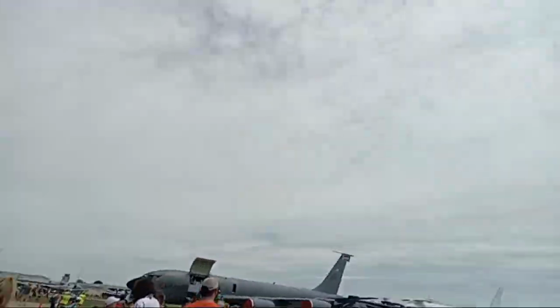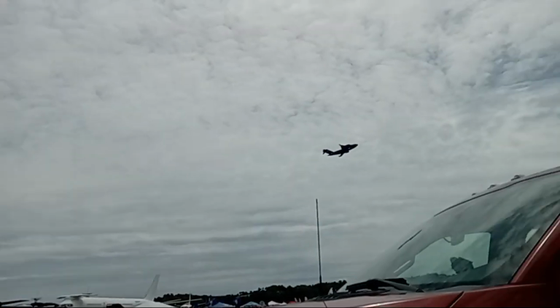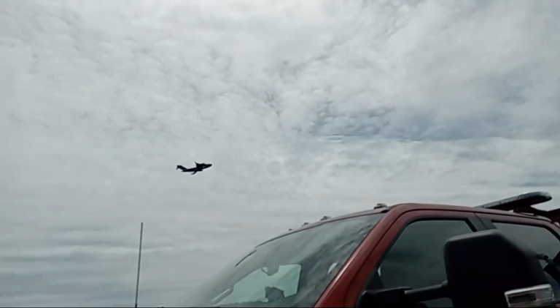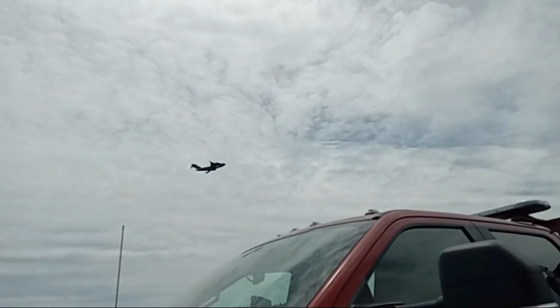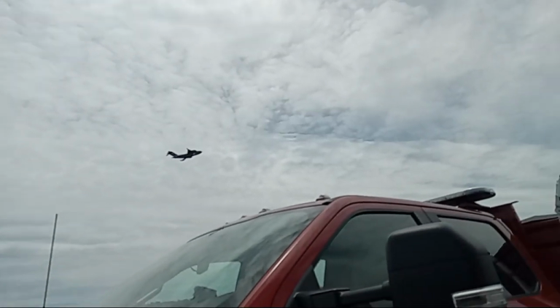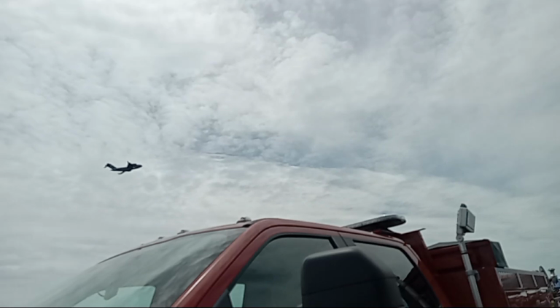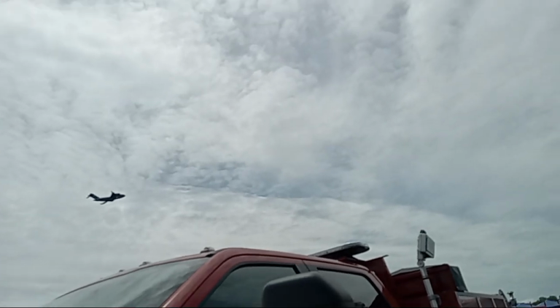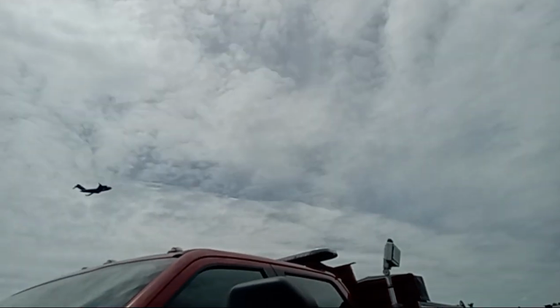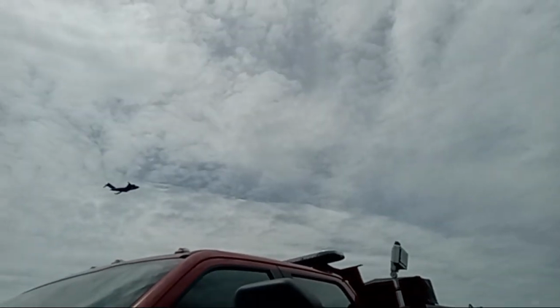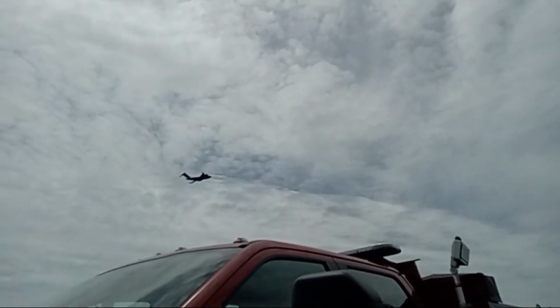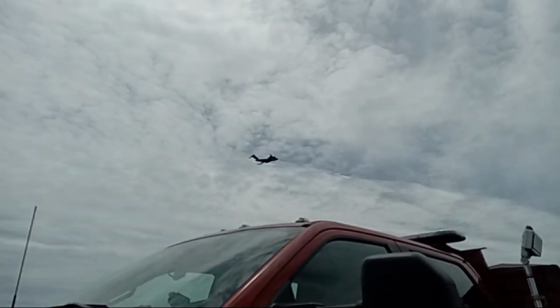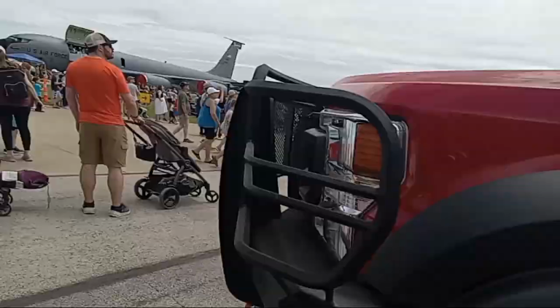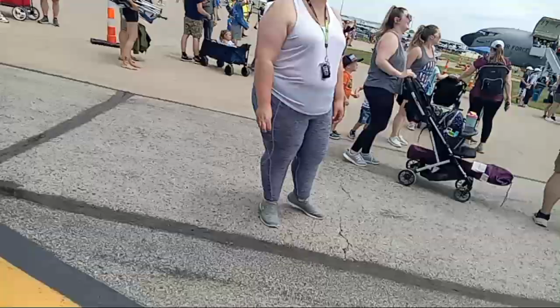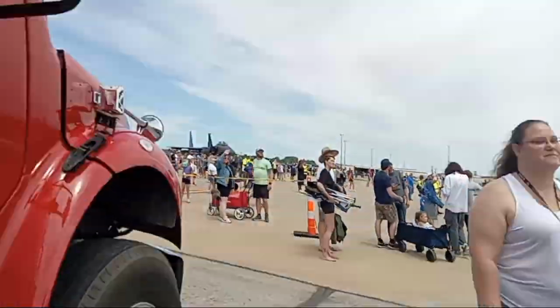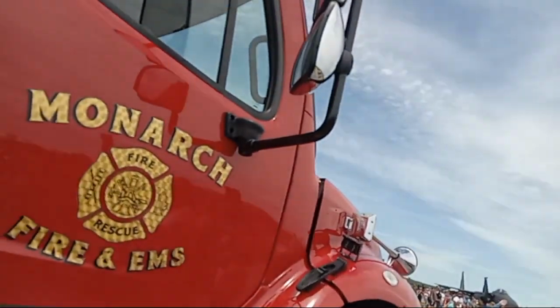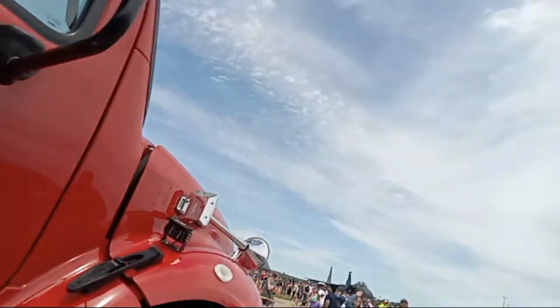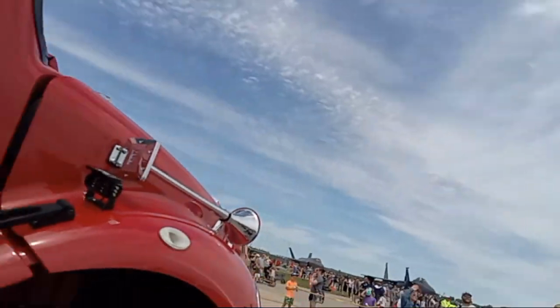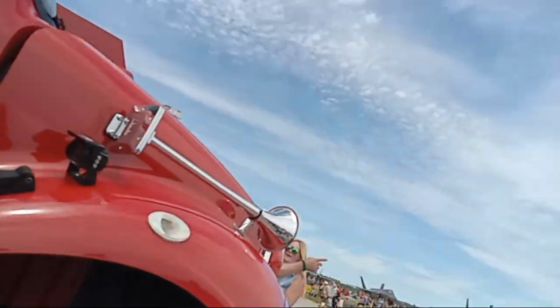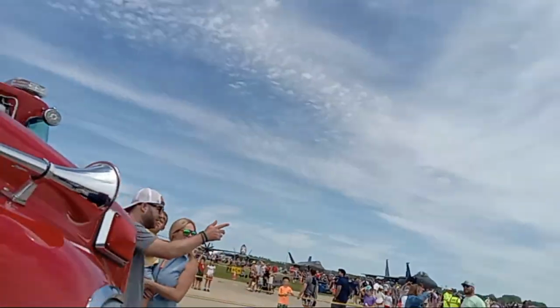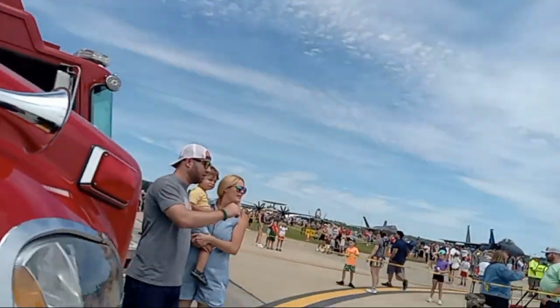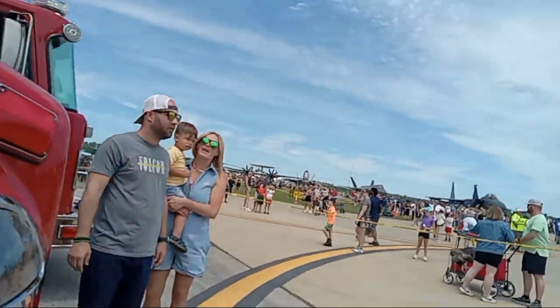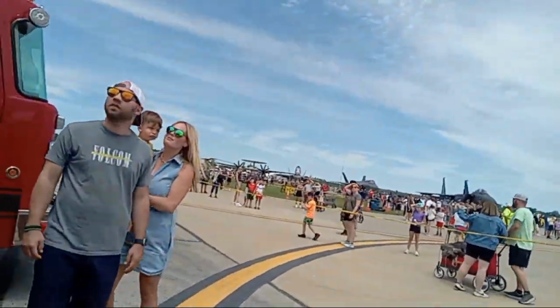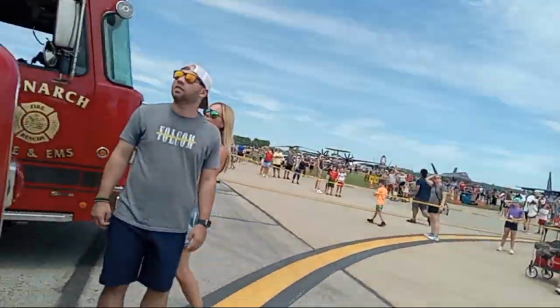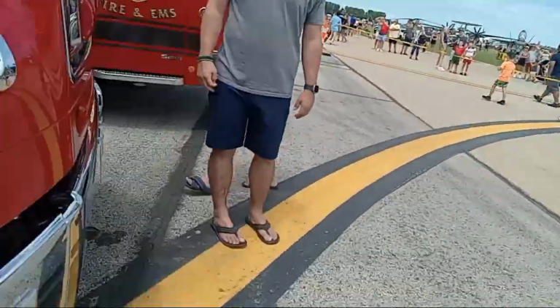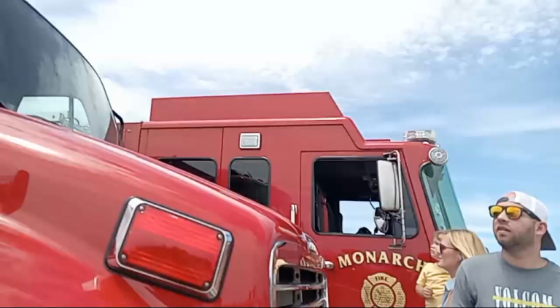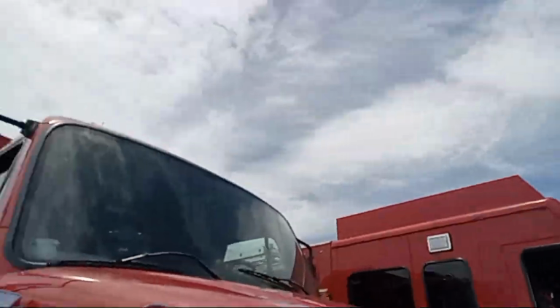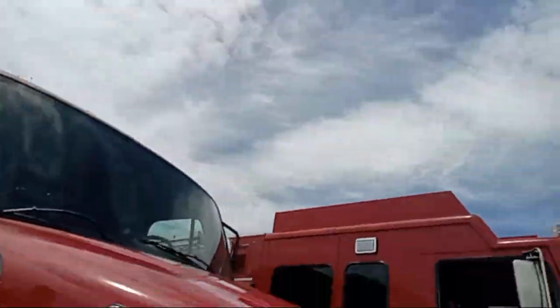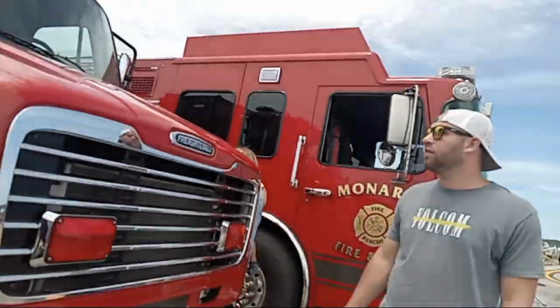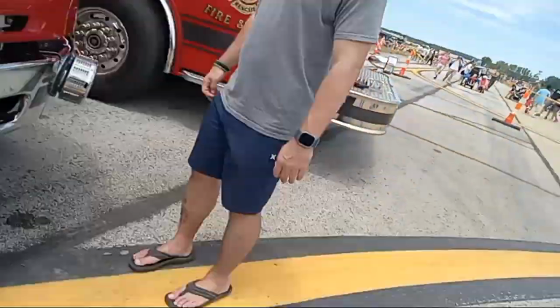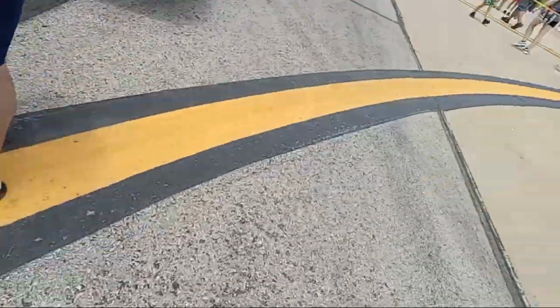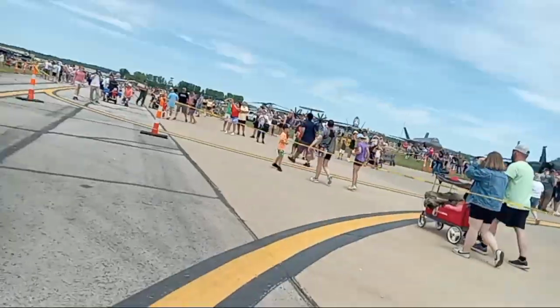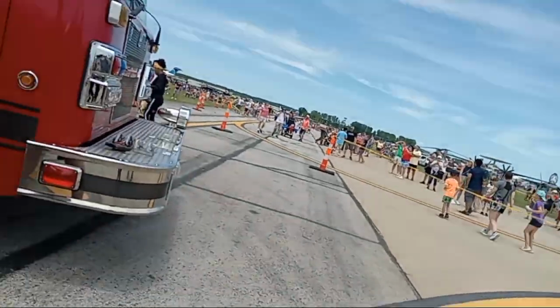There goes the C-17. I'm gonna have a look at the engine. This is their tanker, and here's the engine.